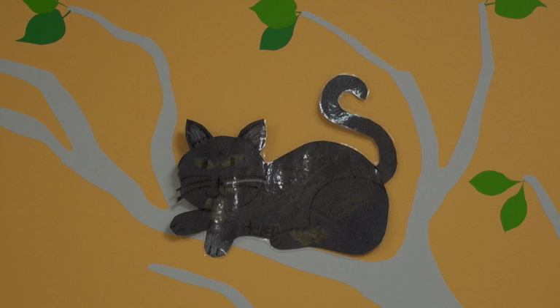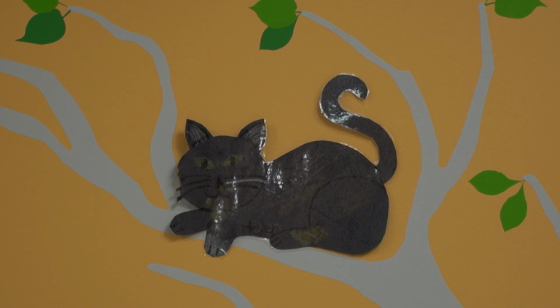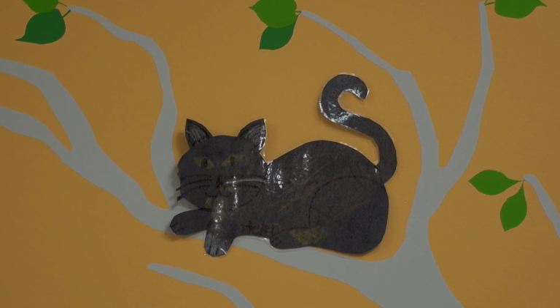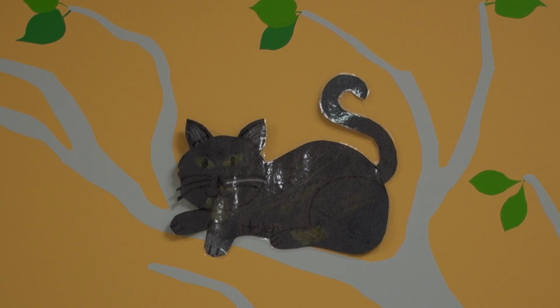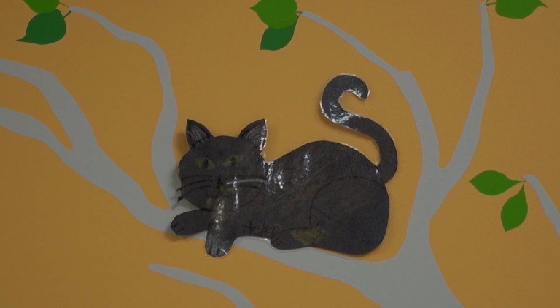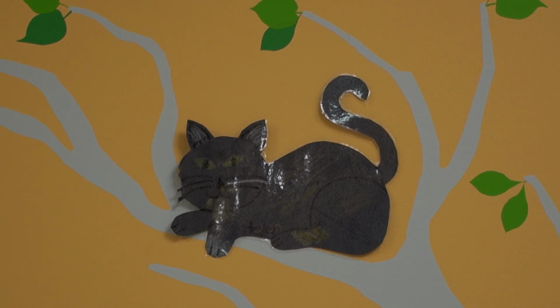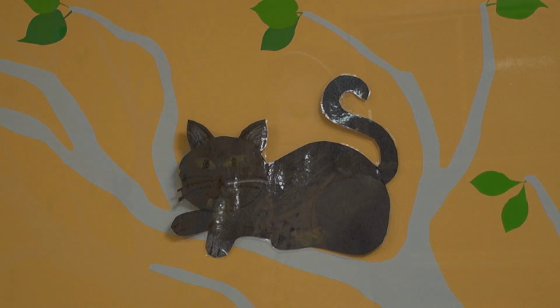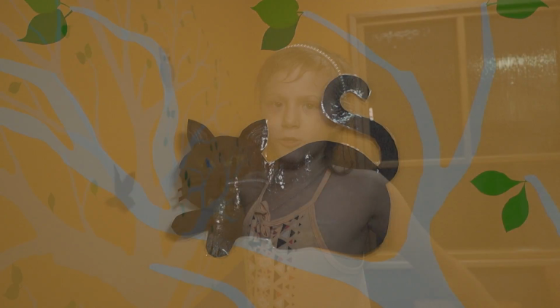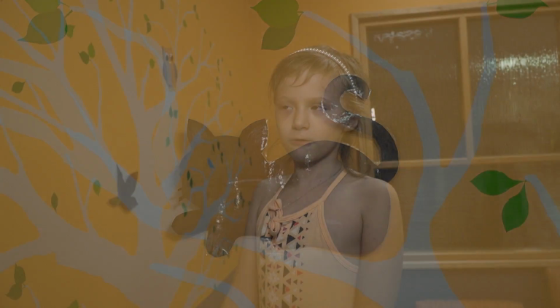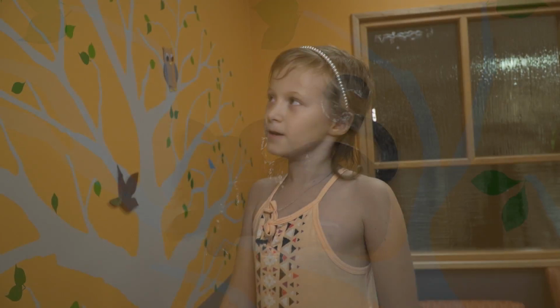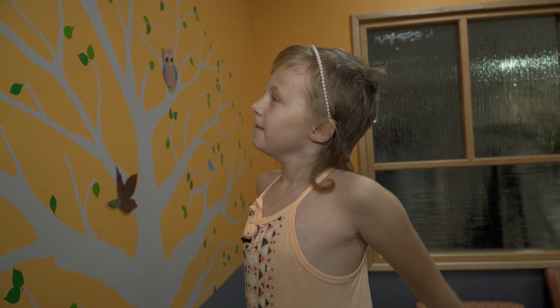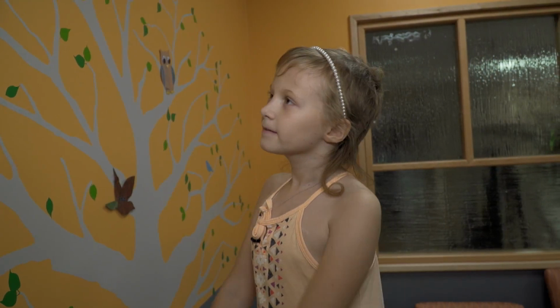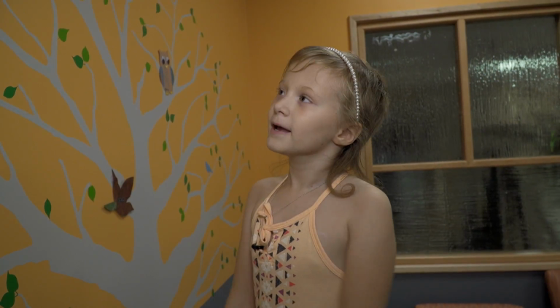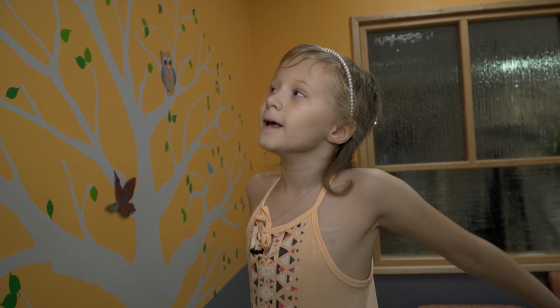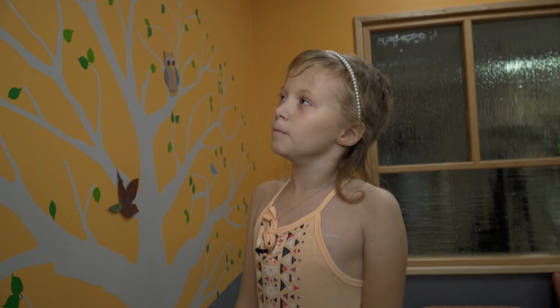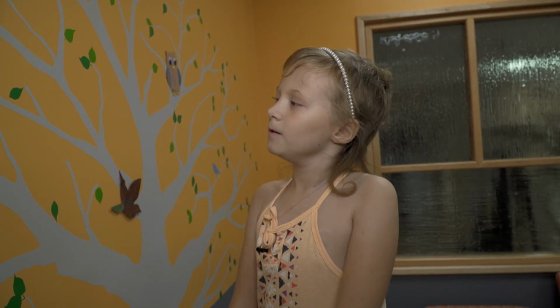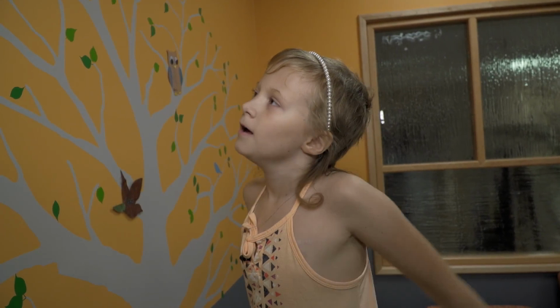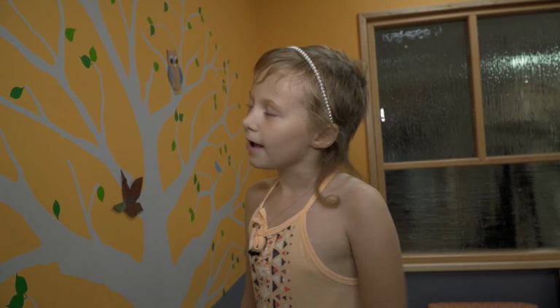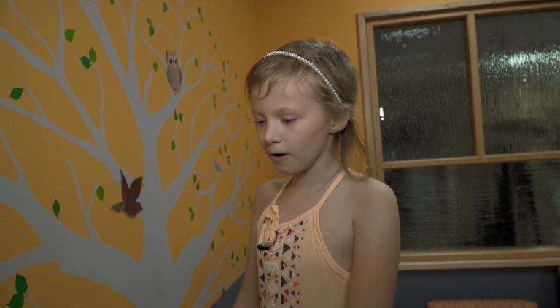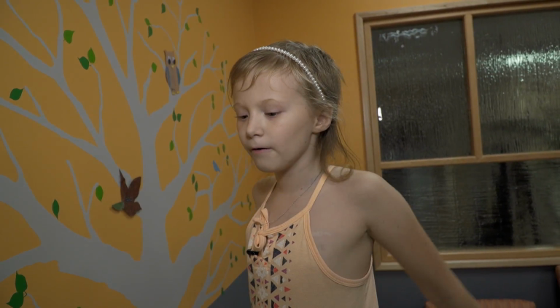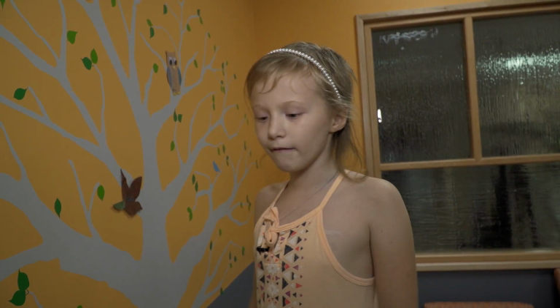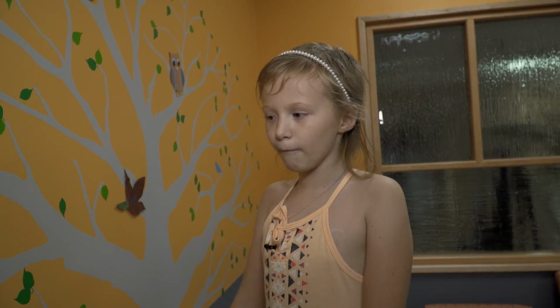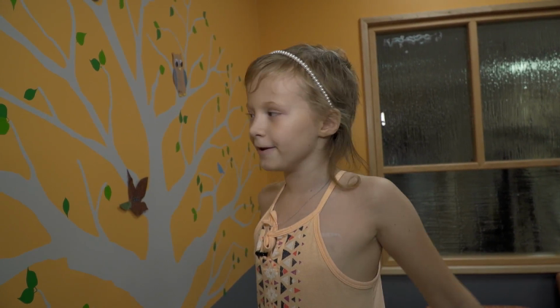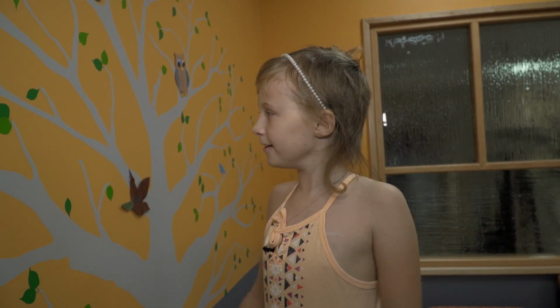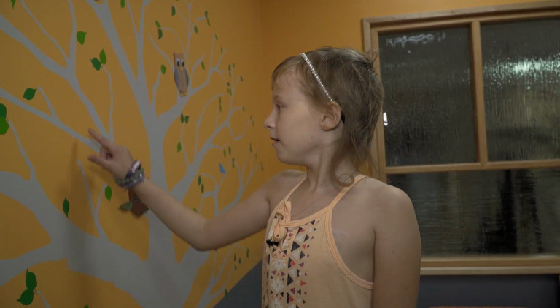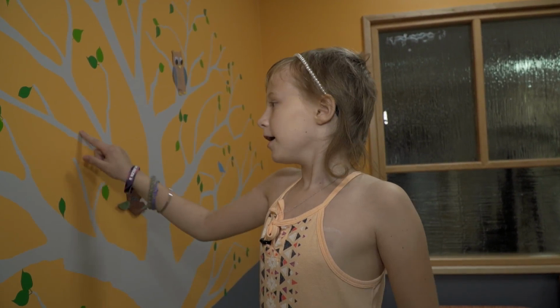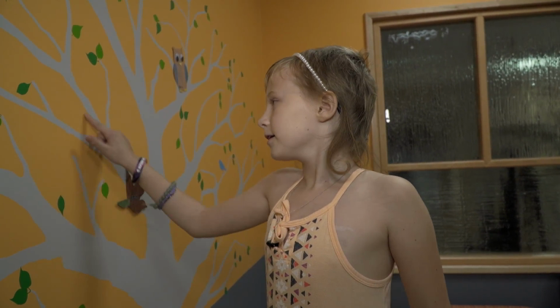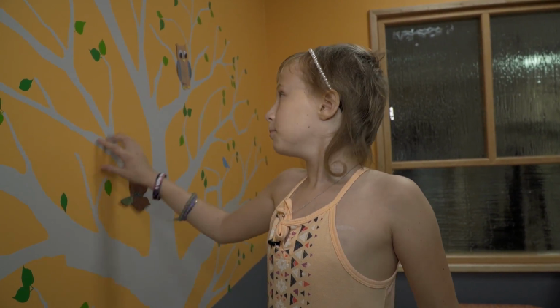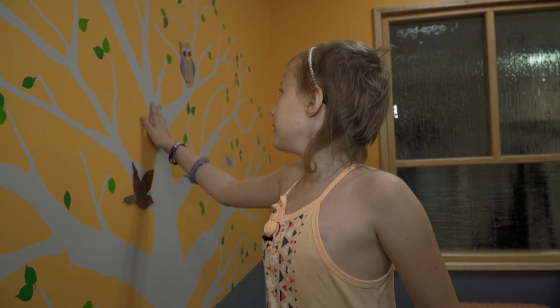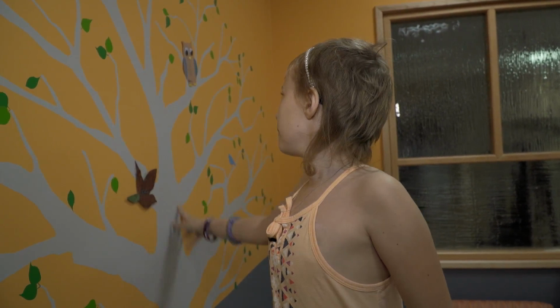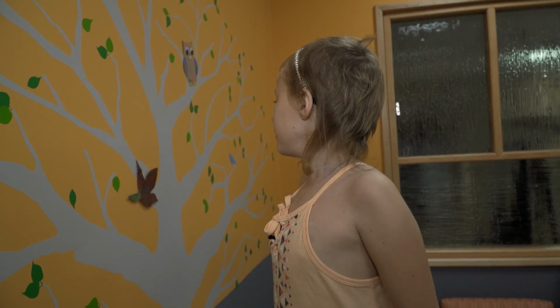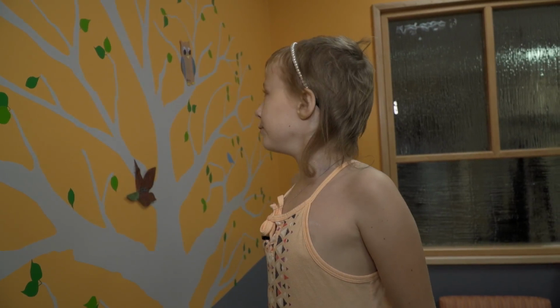Every time a kid finishes treatment, they get to make an animal and color it or print it, and they can put it anywhere on a tree.